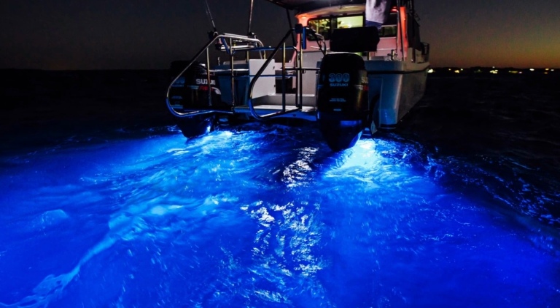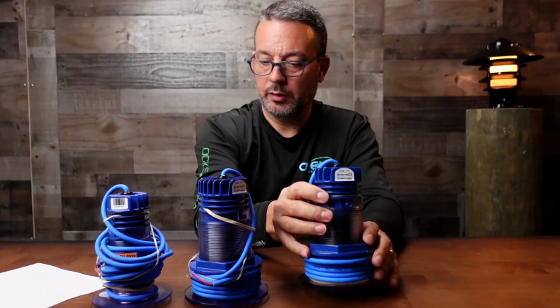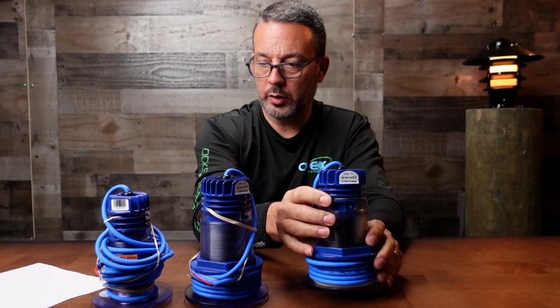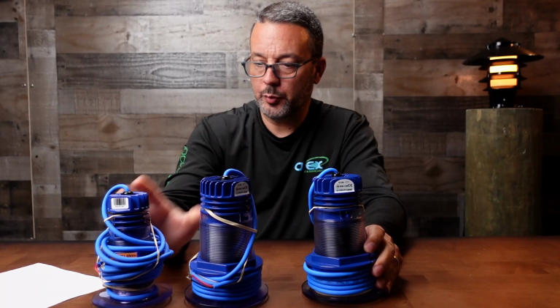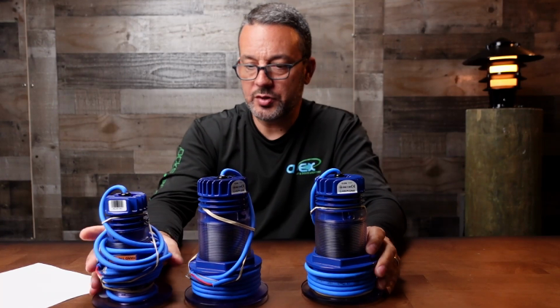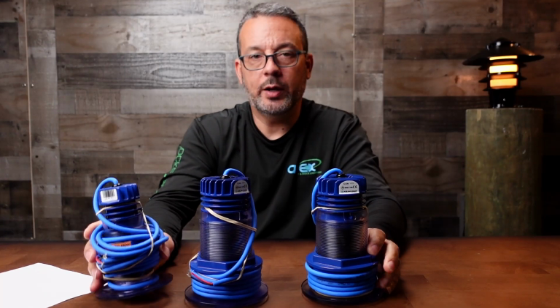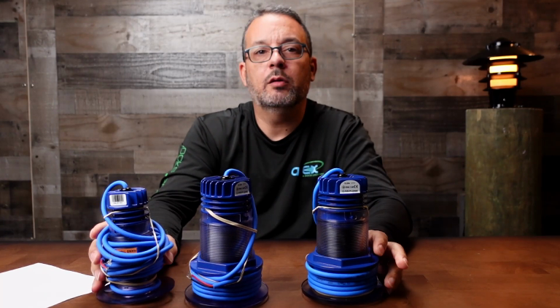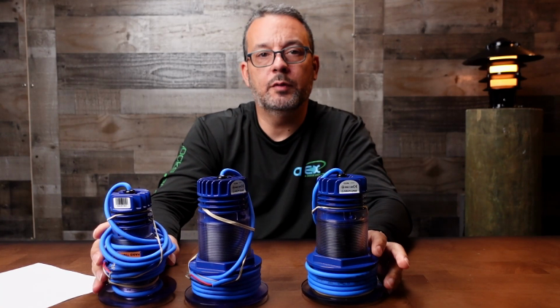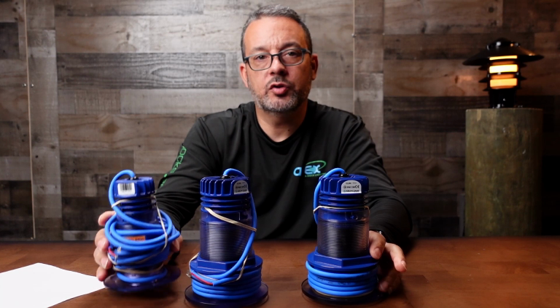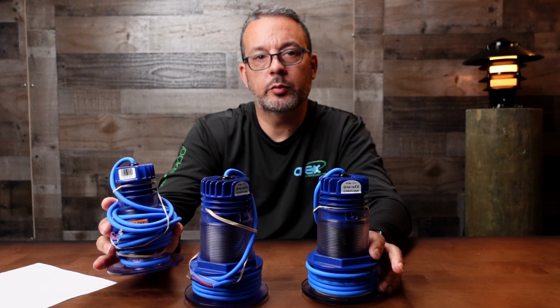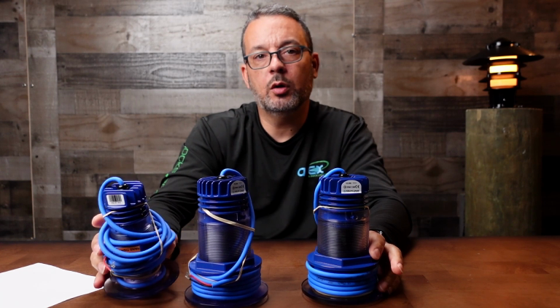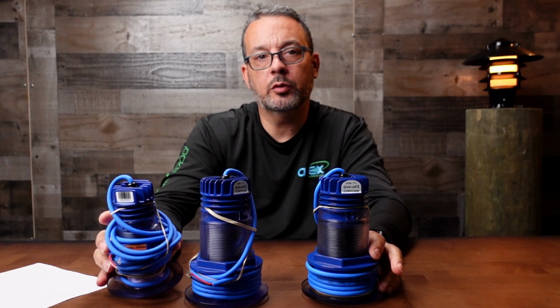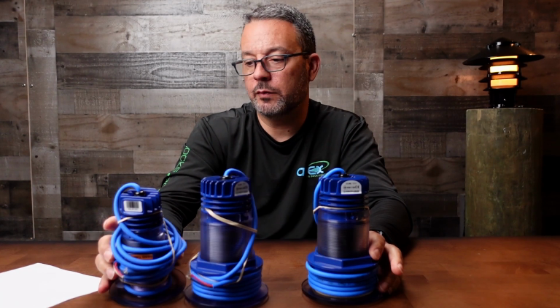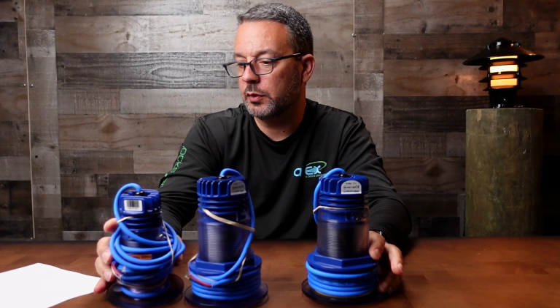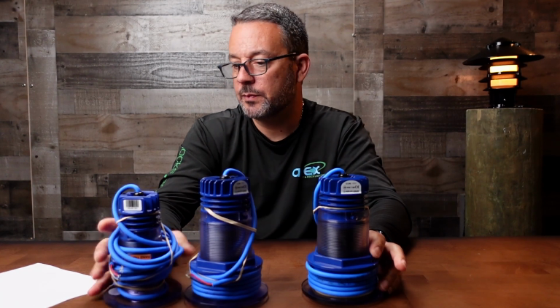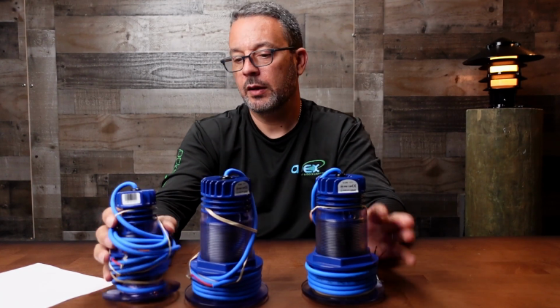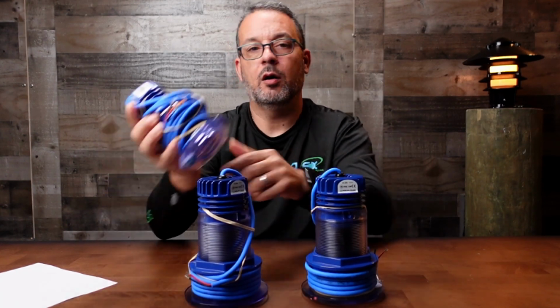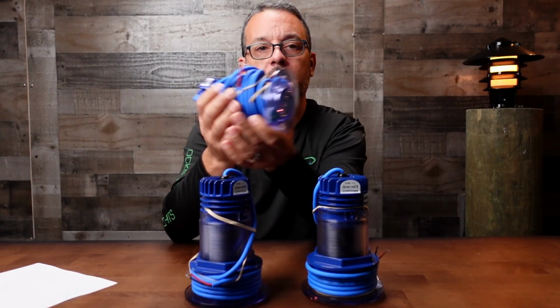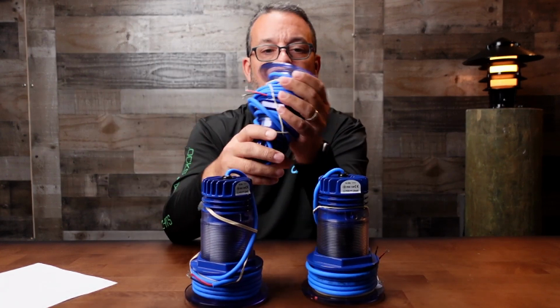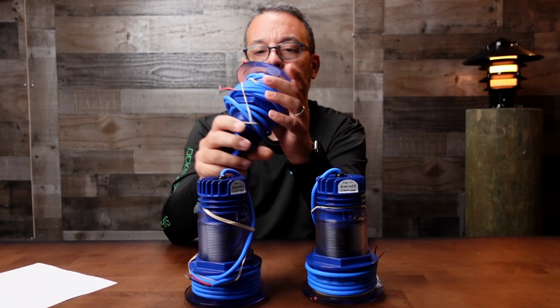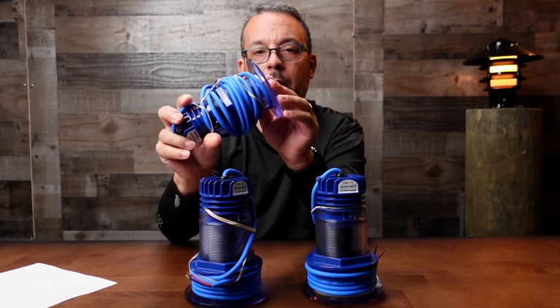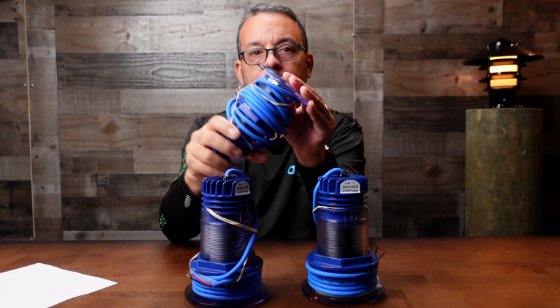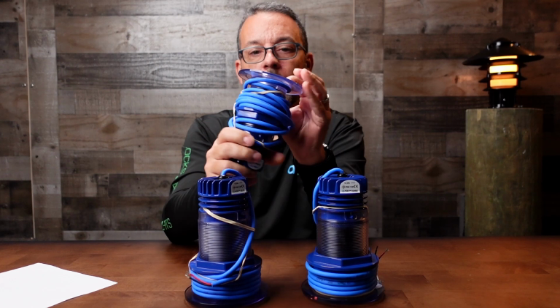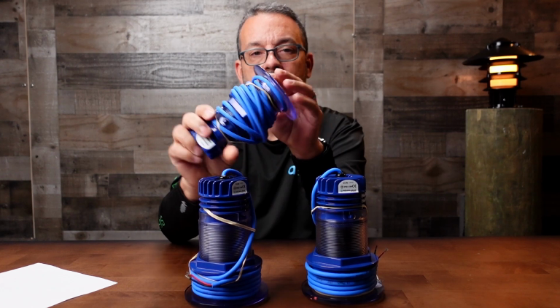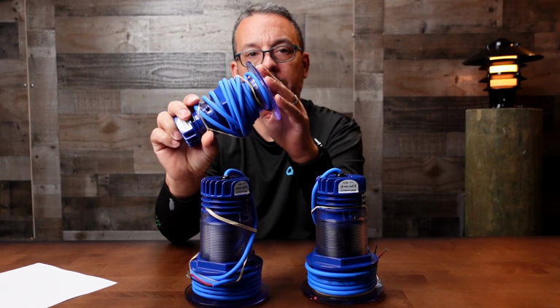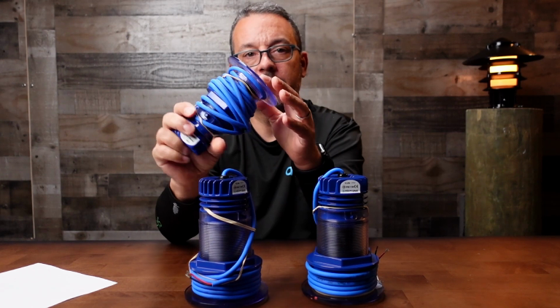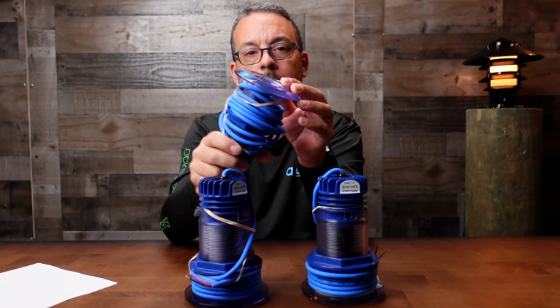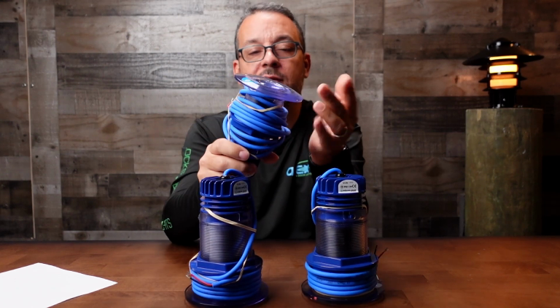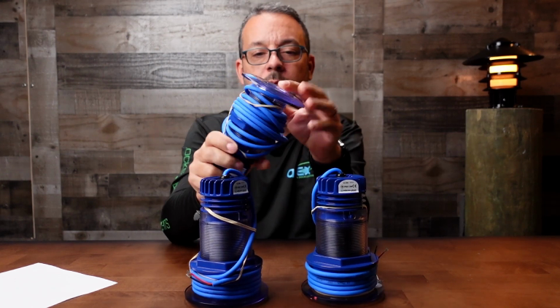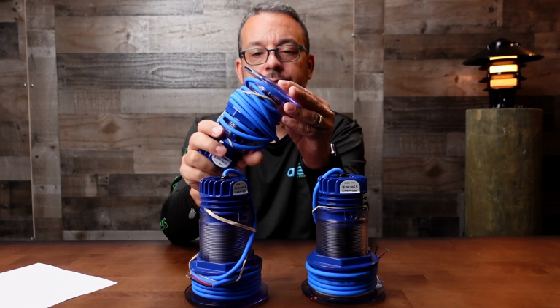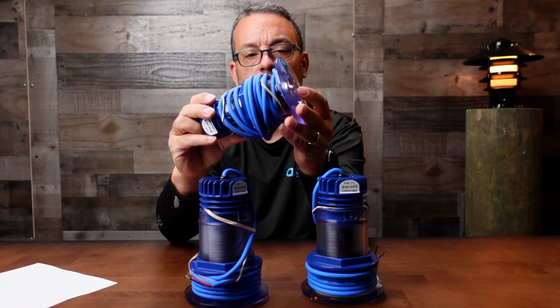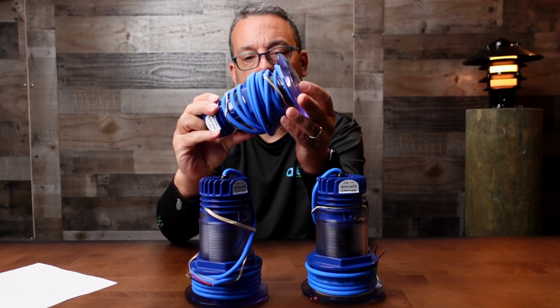They all work pretty much the same way. They're dual voltage so they'll work with 12 or 24 volts. They are made of a polymer composite, so it's a one-piece plastic body.